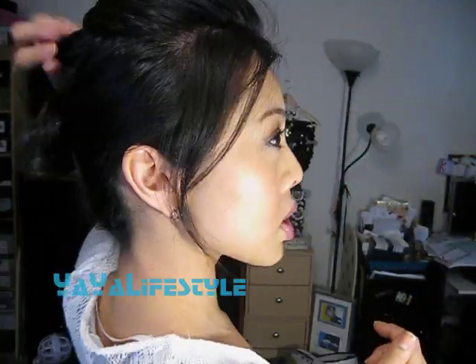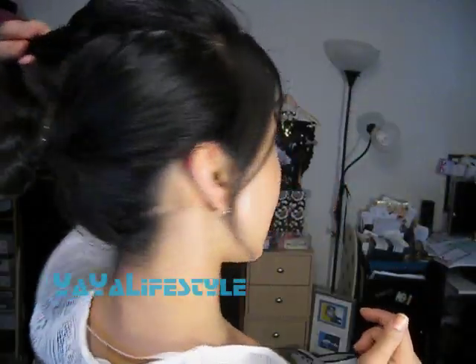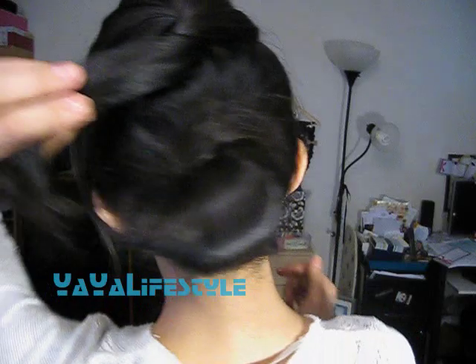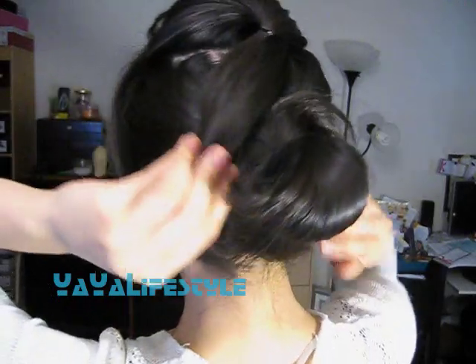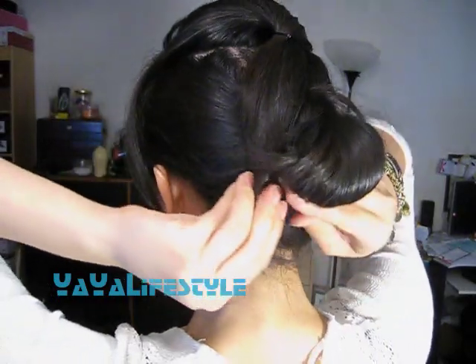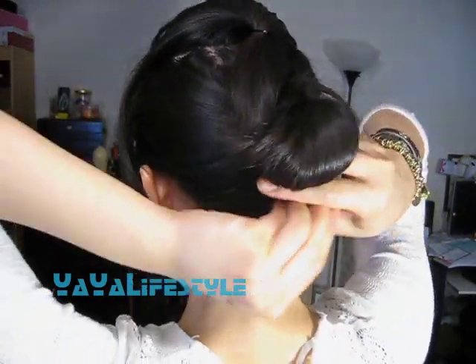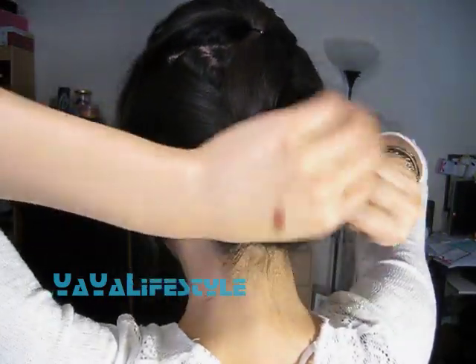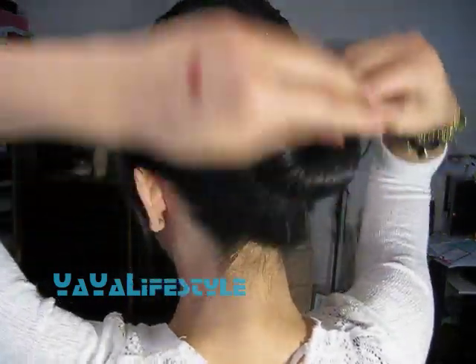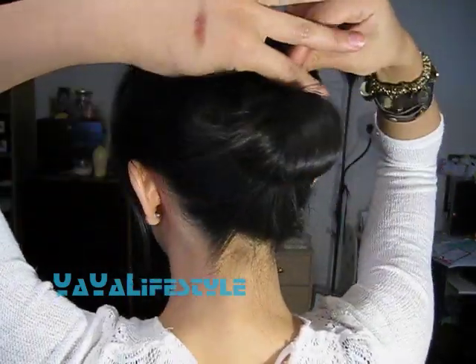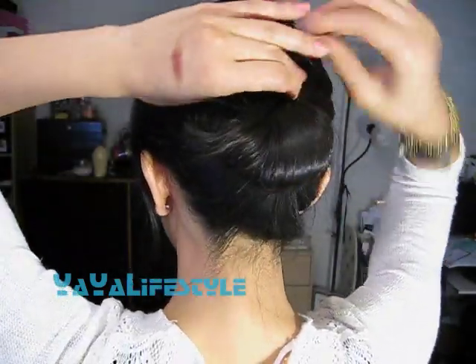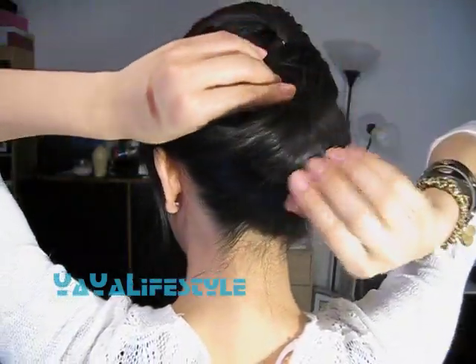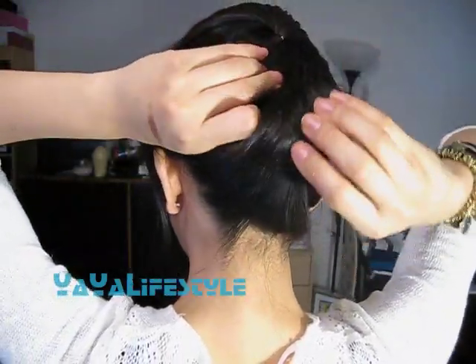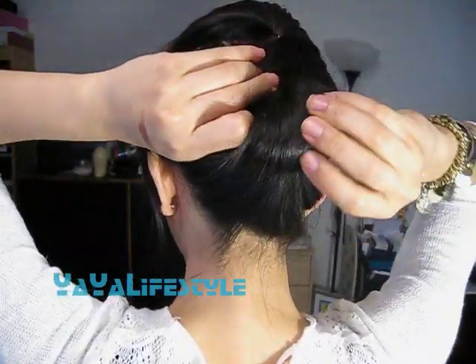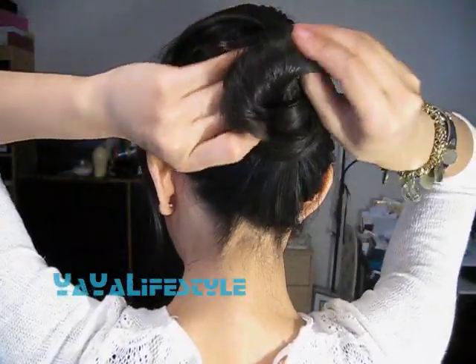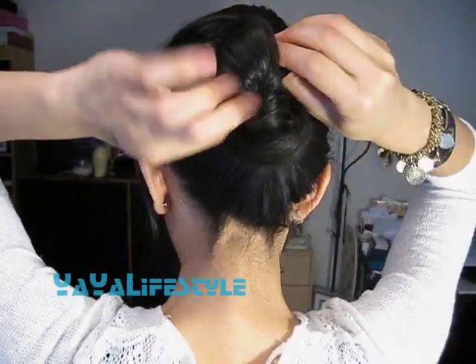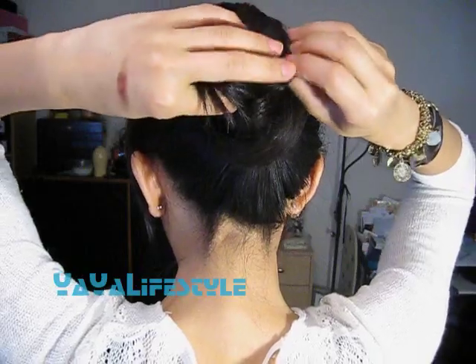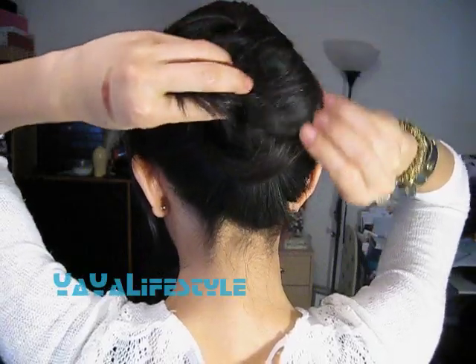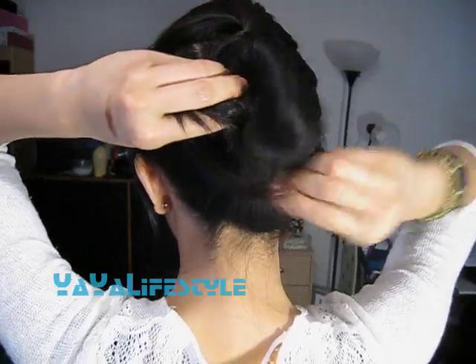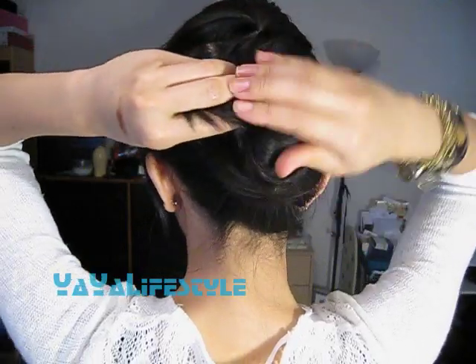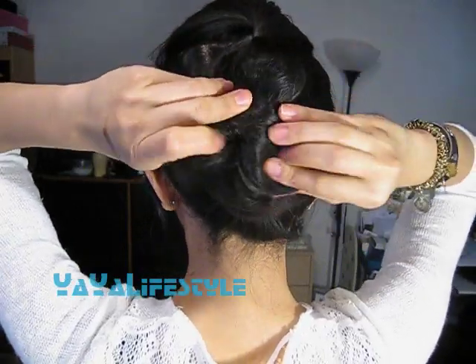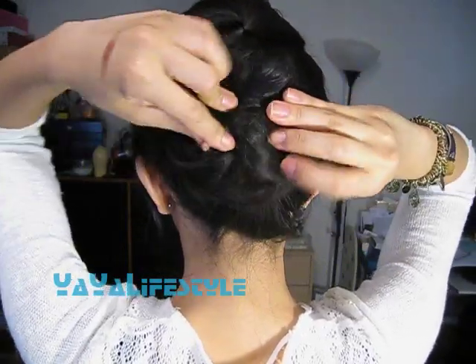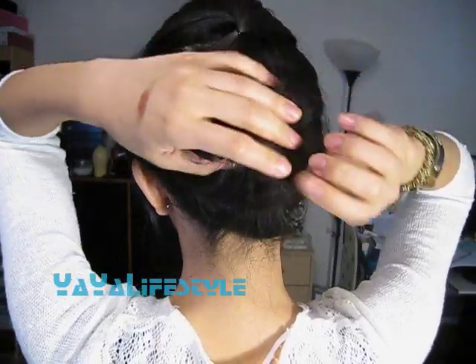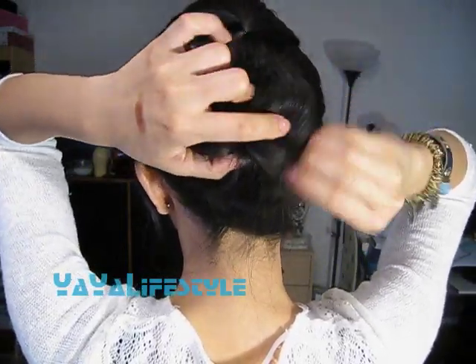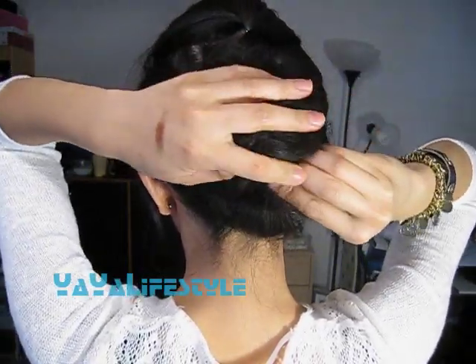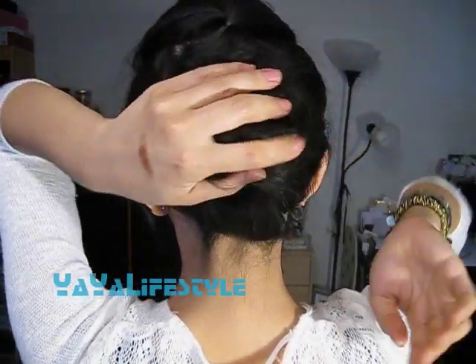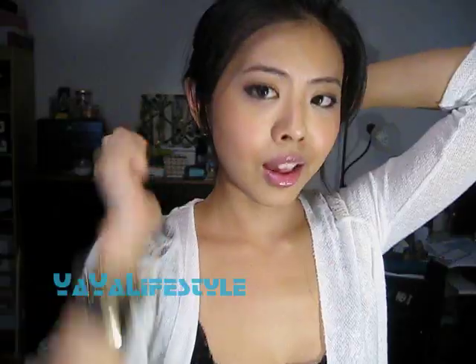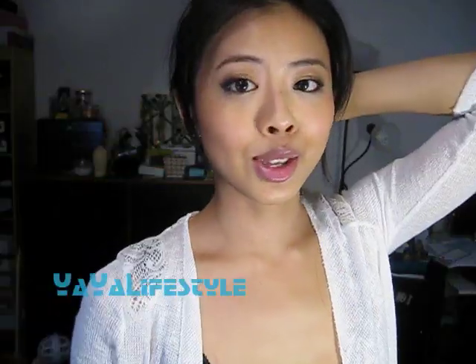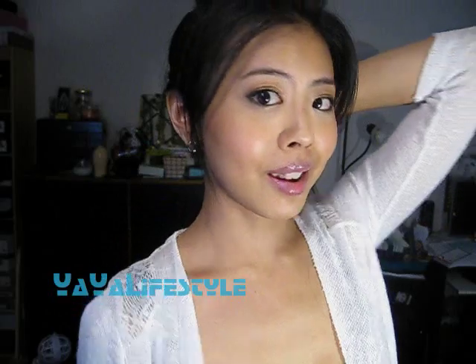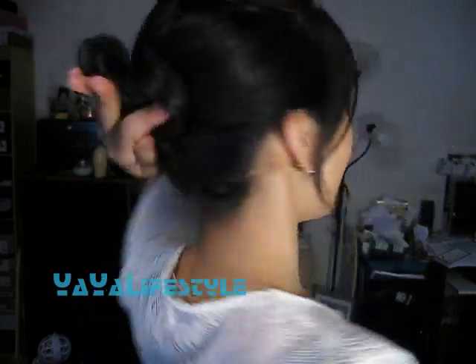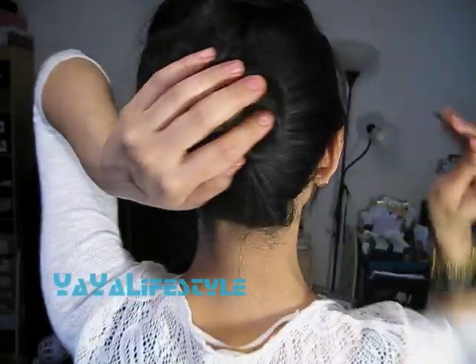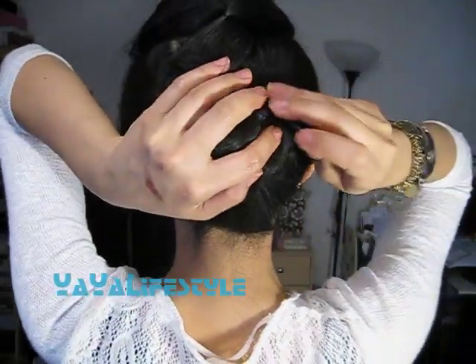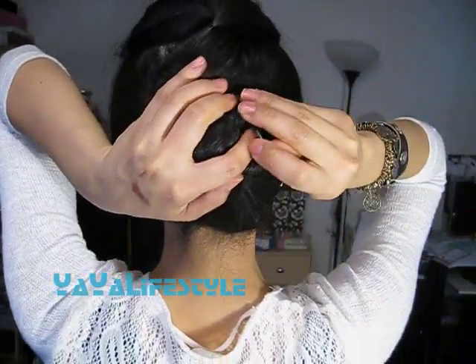I'm just going to take the ends and wrap this around the base of the bun and then fan the bun out like this. Now we're just going to pin this baby down with some more bobby pins.